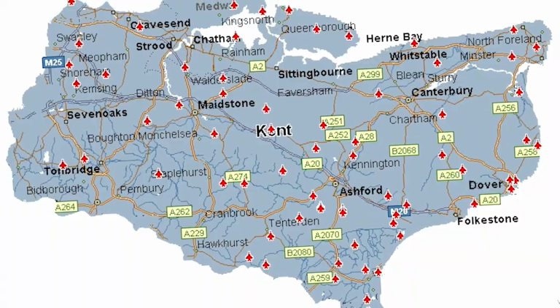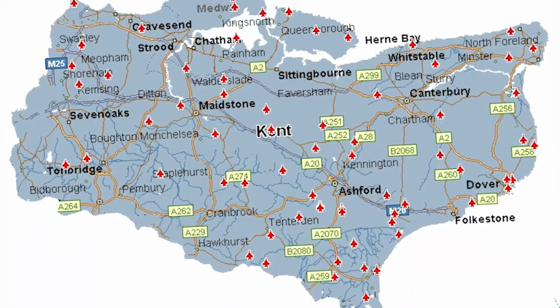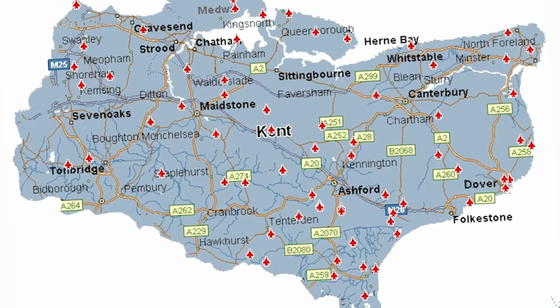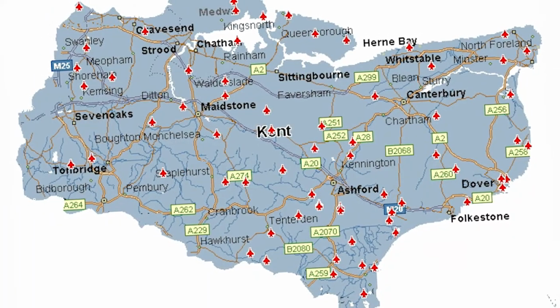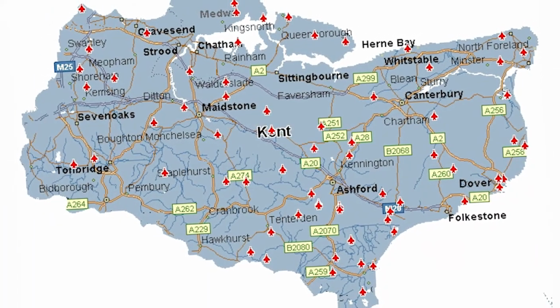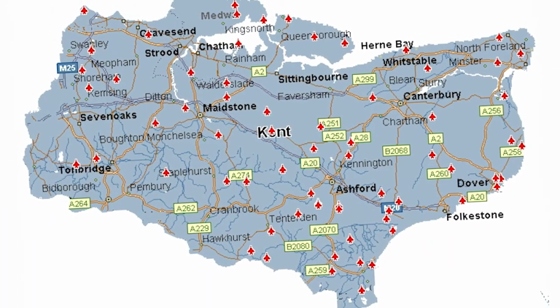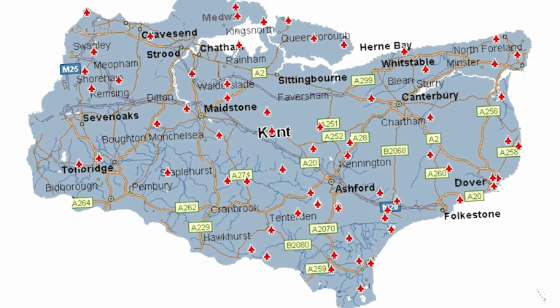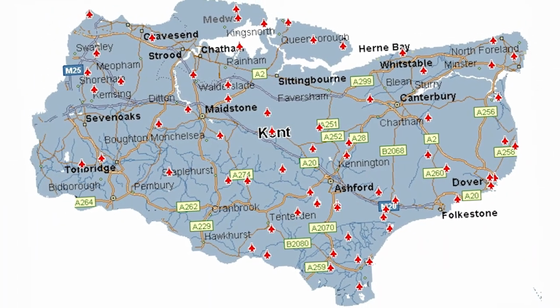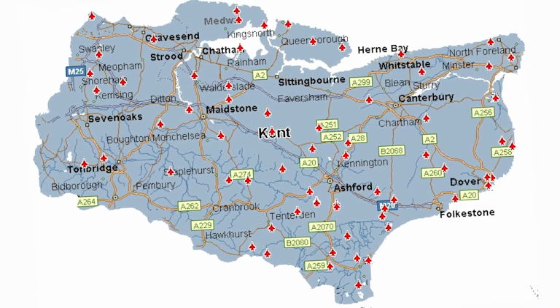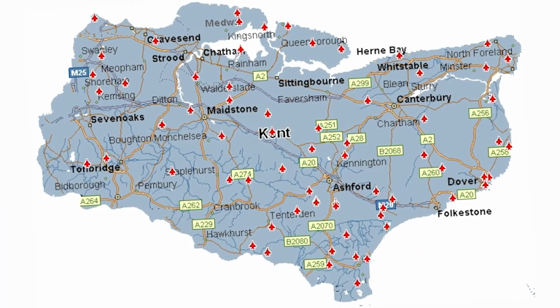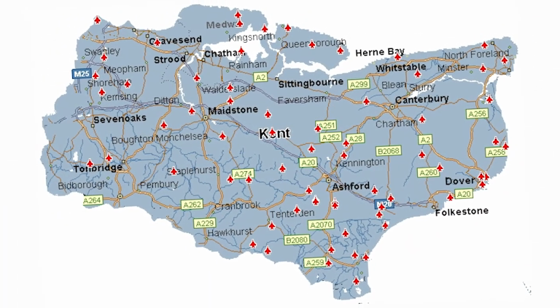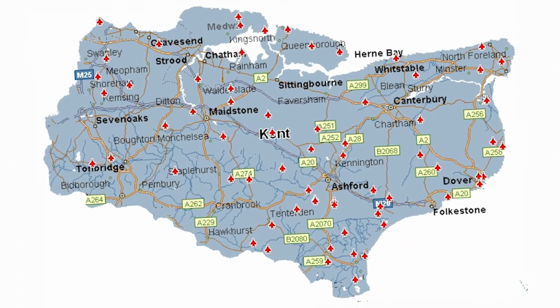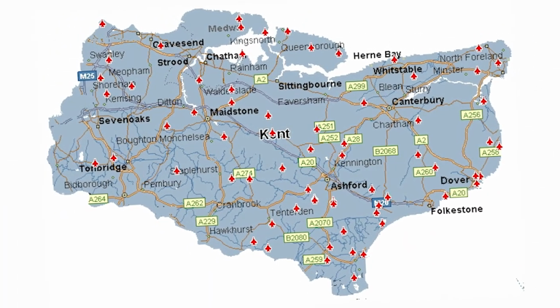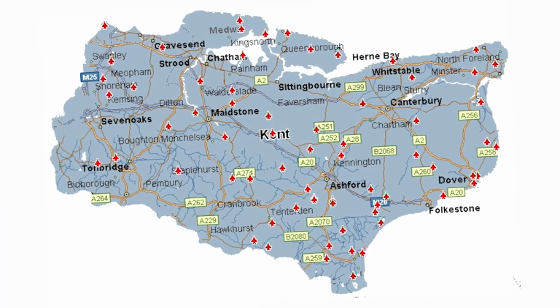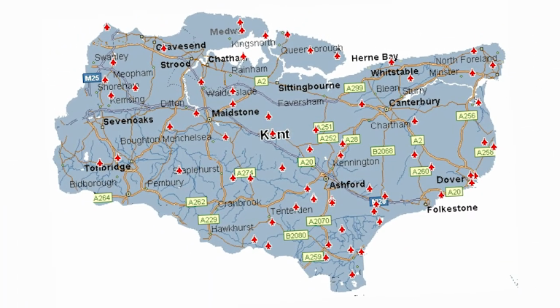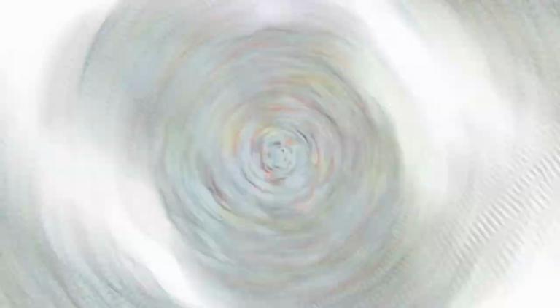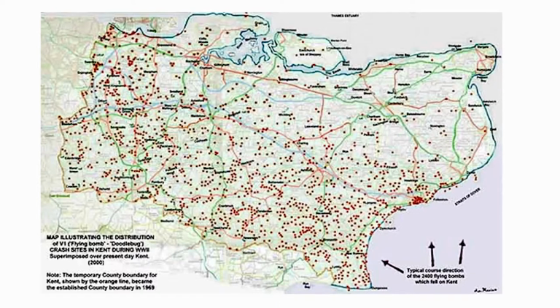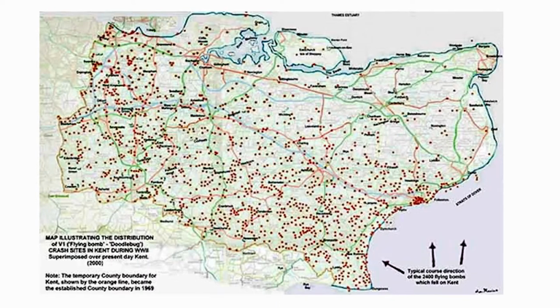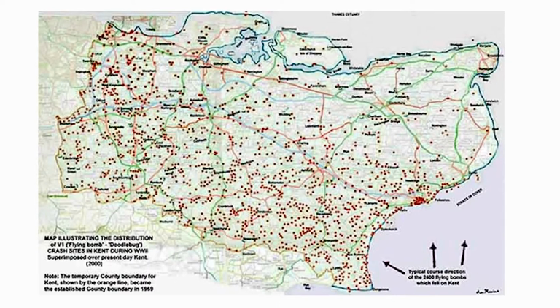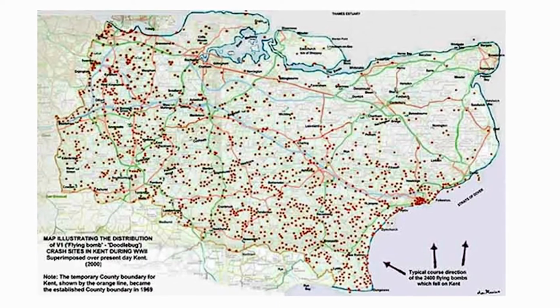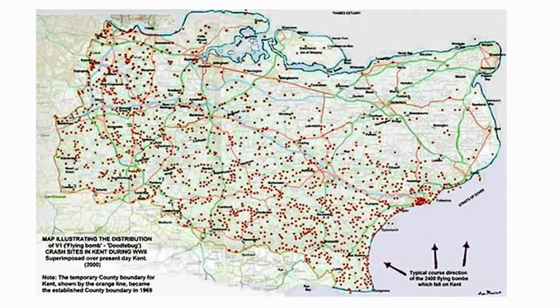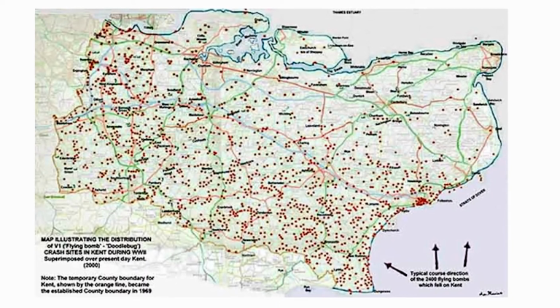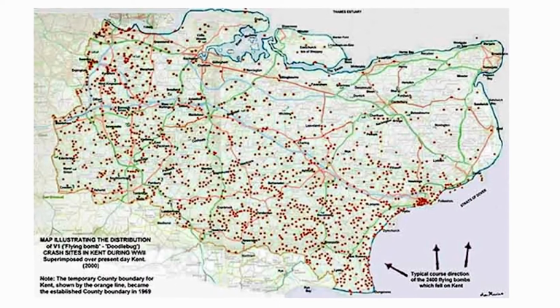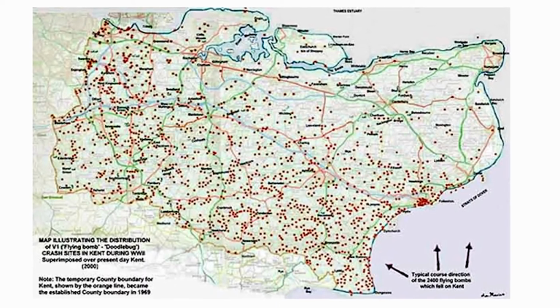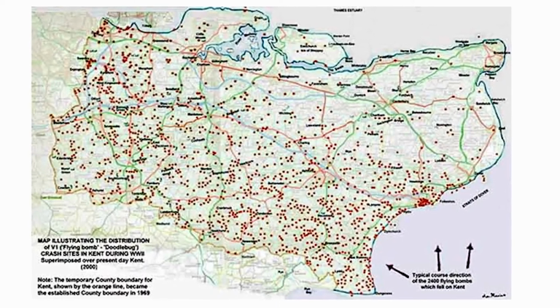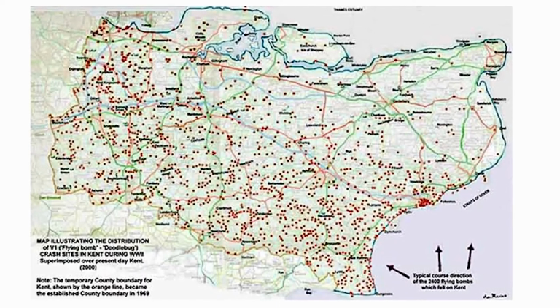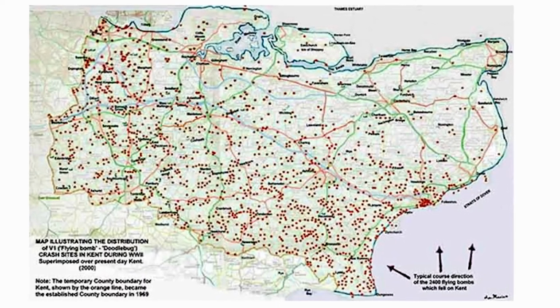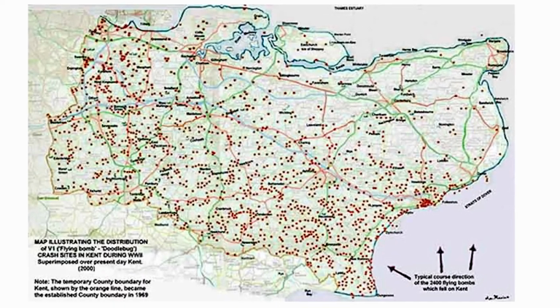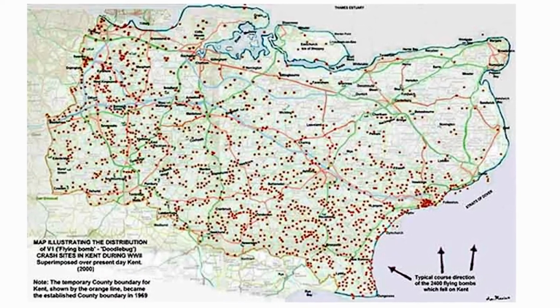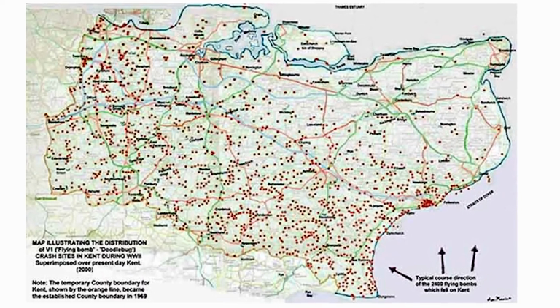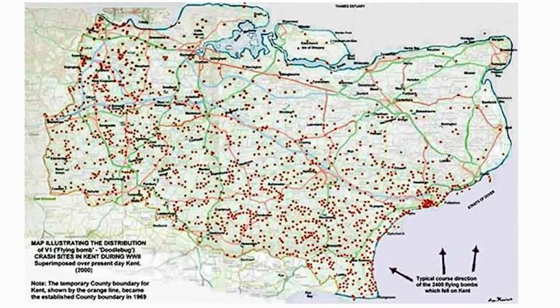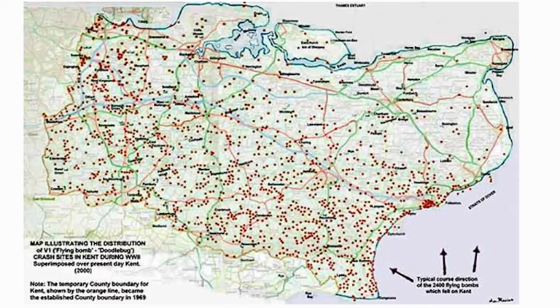This is a map of all the different airfields across Kent that served in the Second World War, and this map here shows you all of the crash sites of doodlebugs.